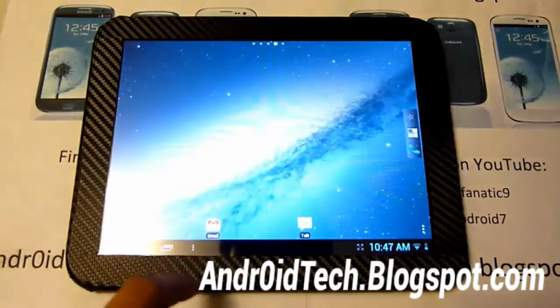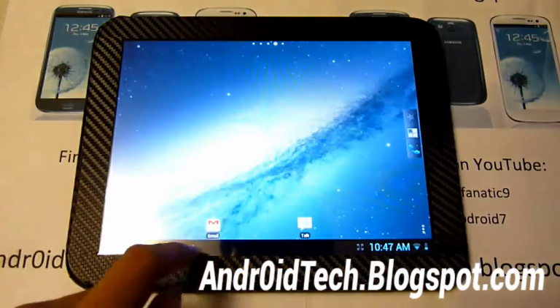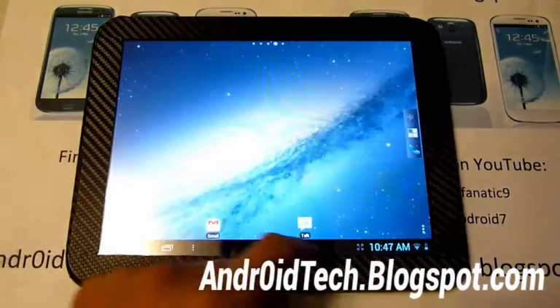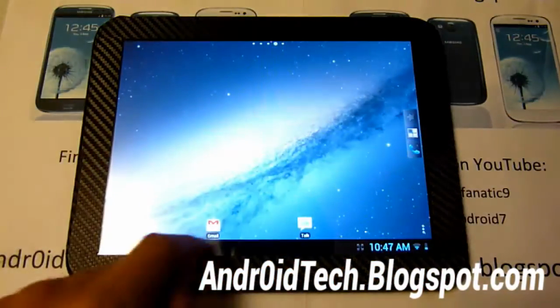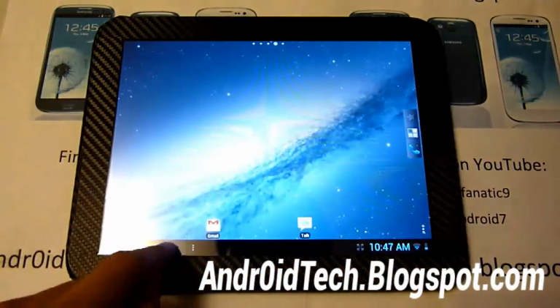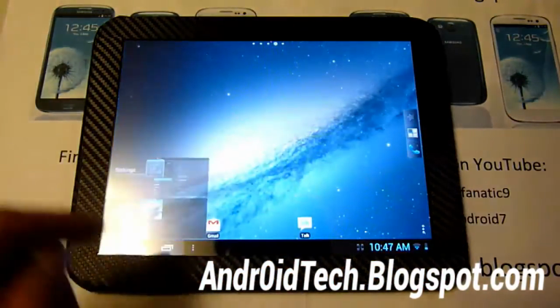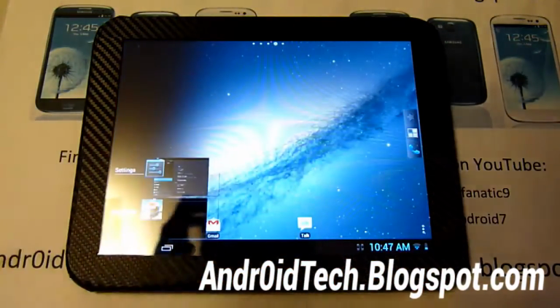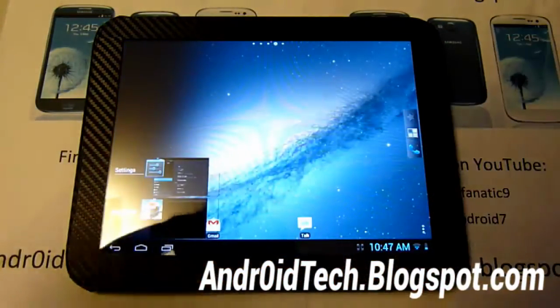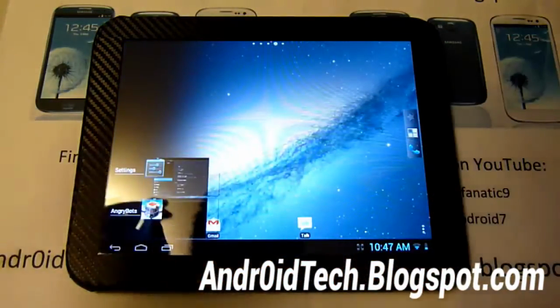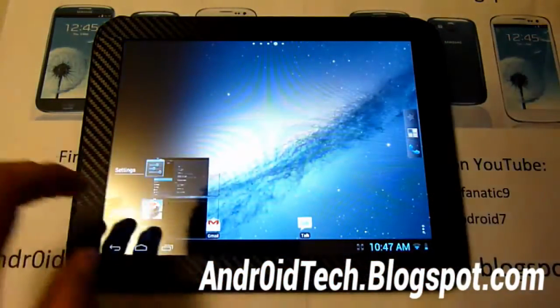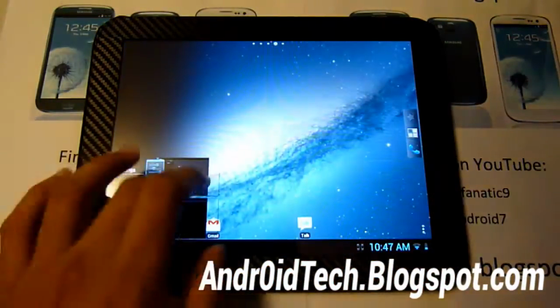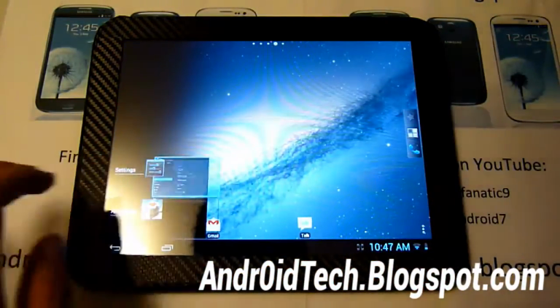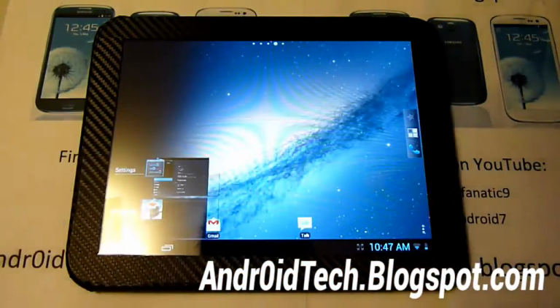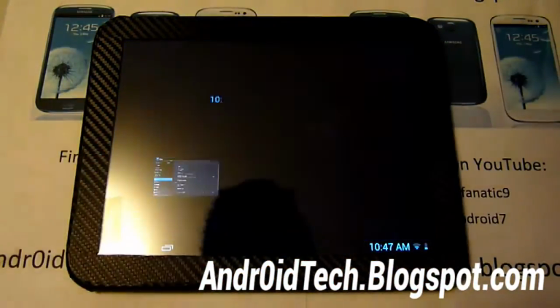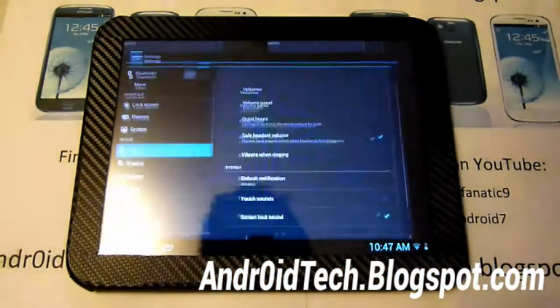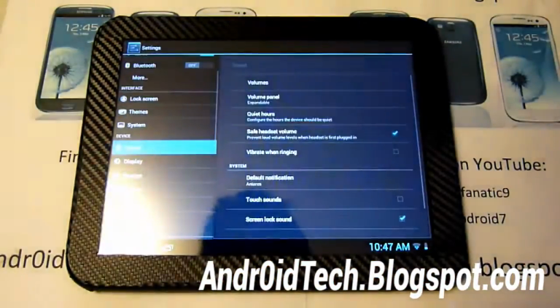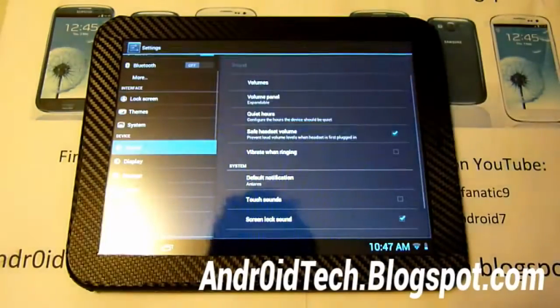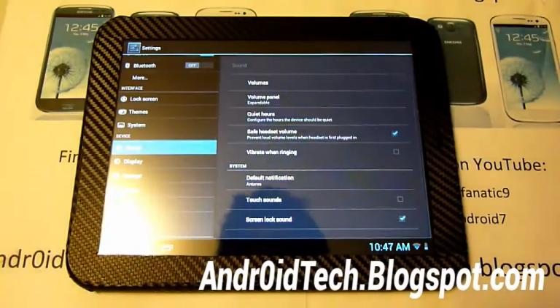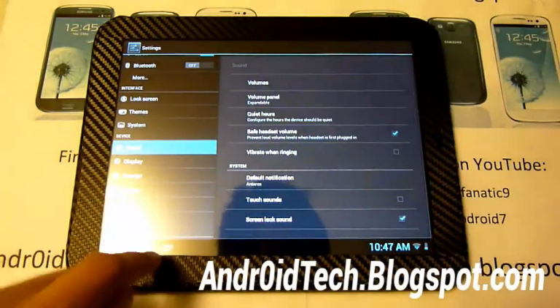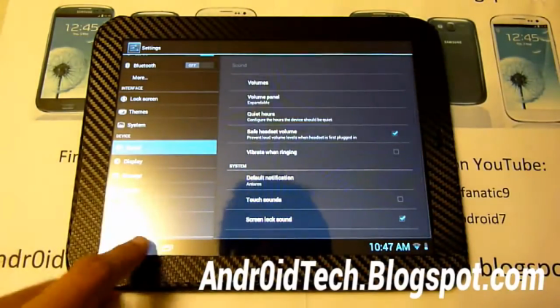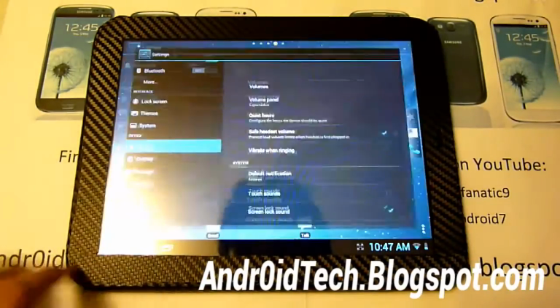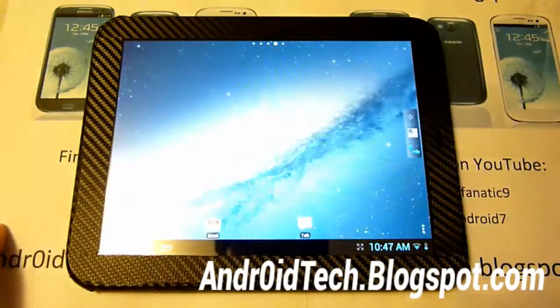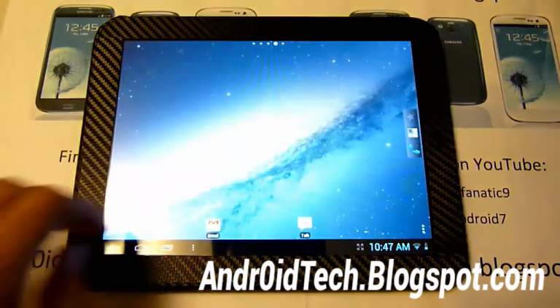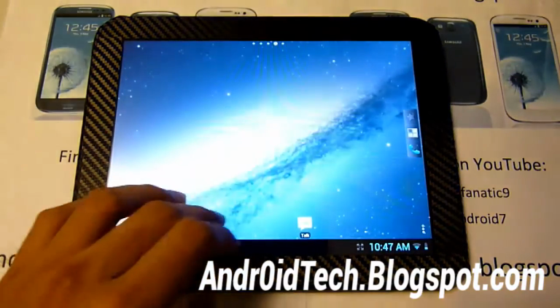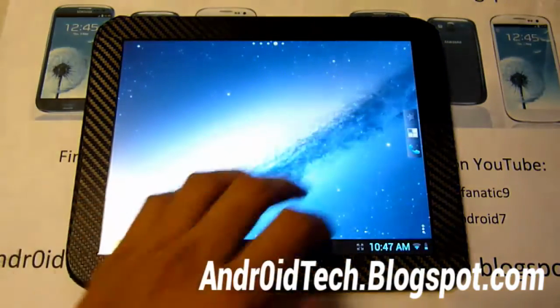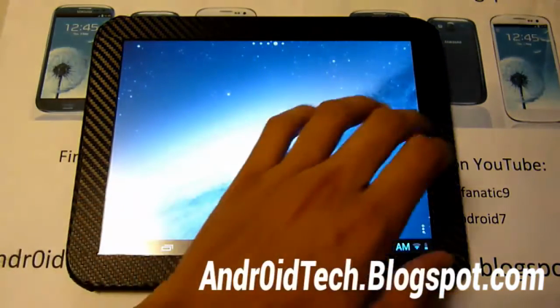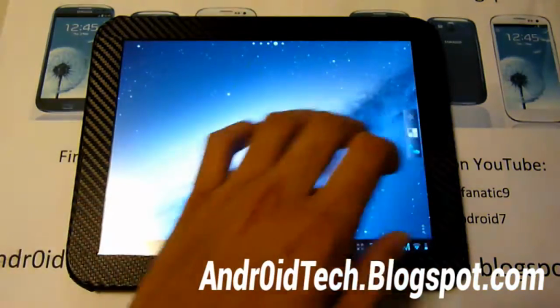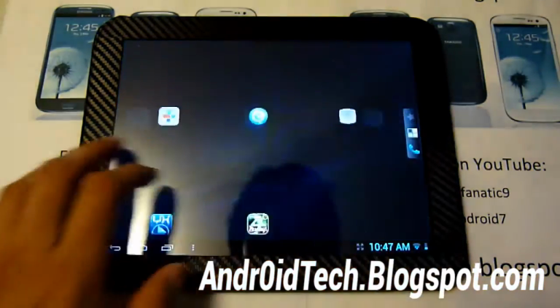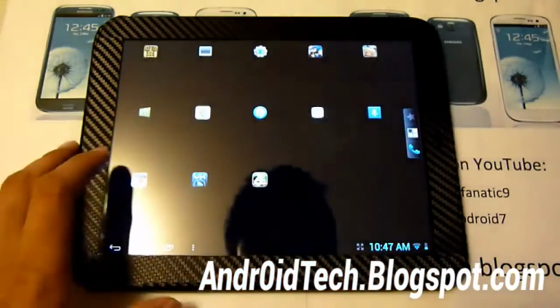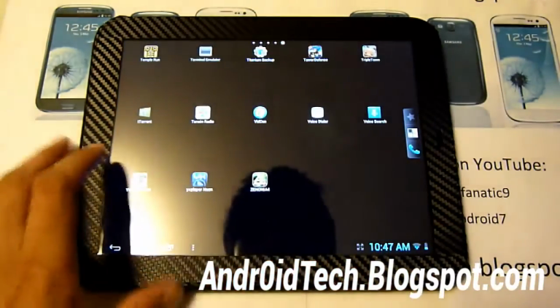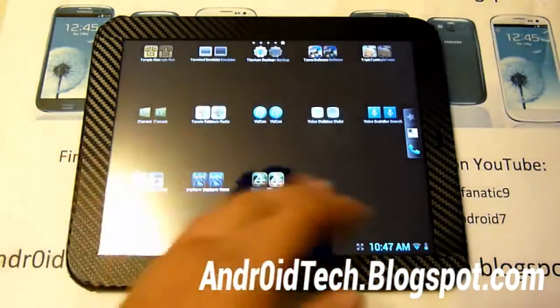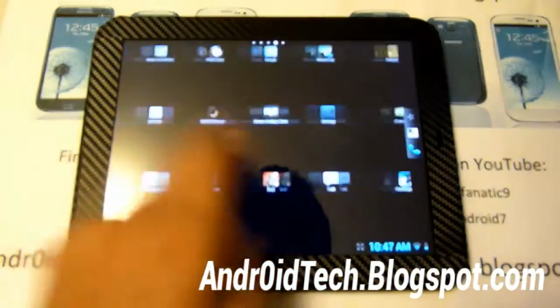You can compare it with your CM9 or webOS if you're using webOS. Let's go to the Play Store real quick.